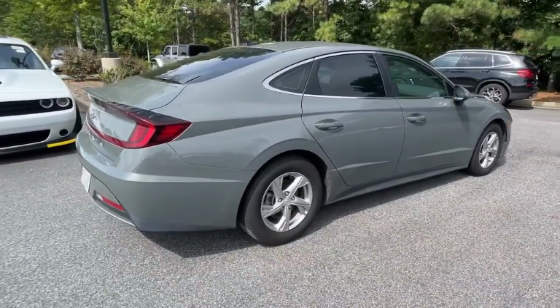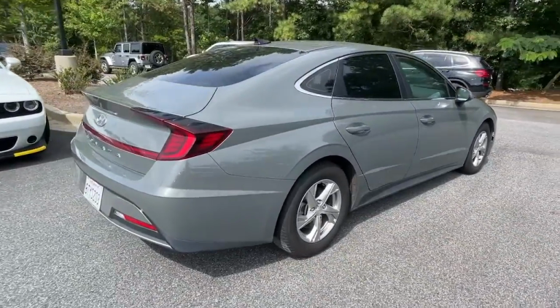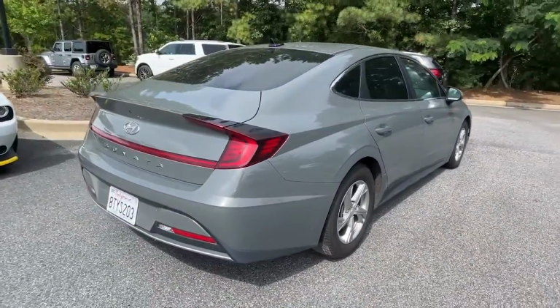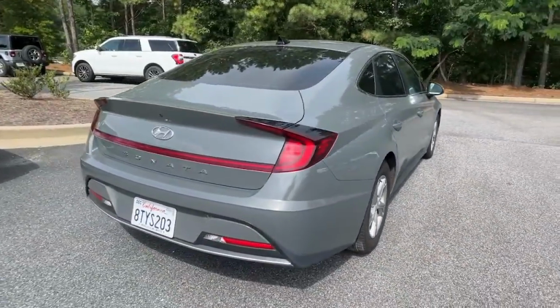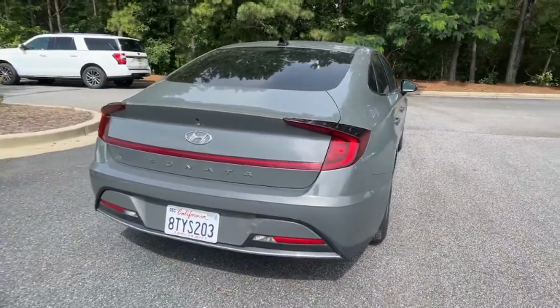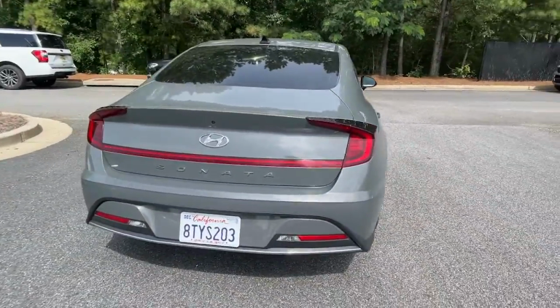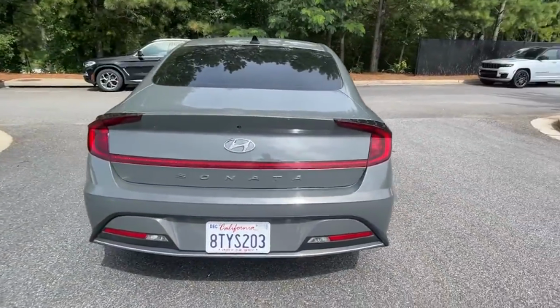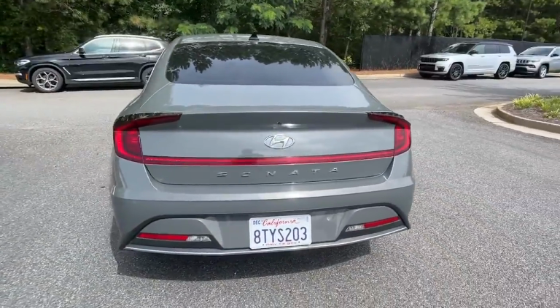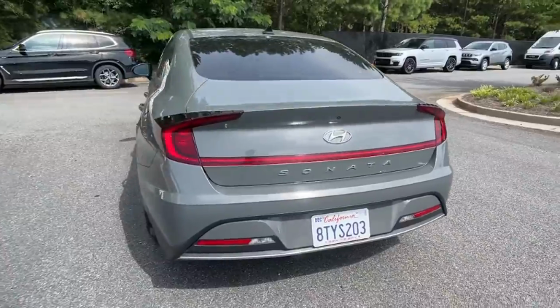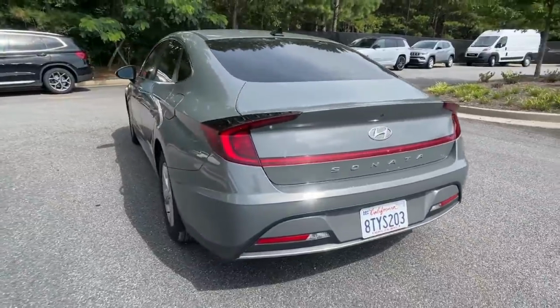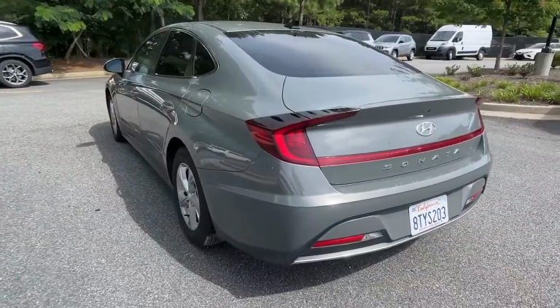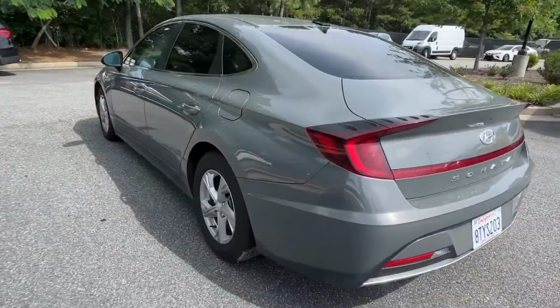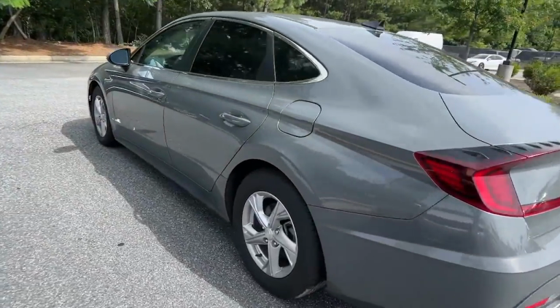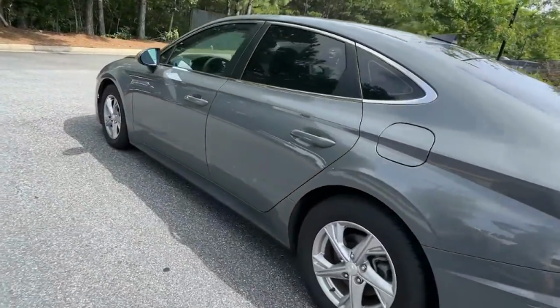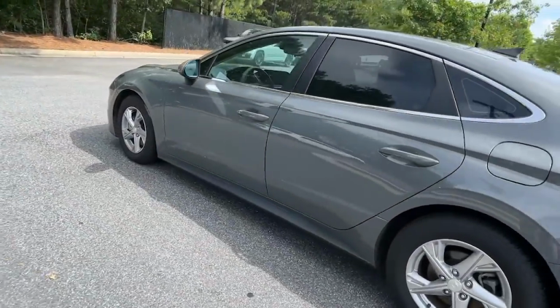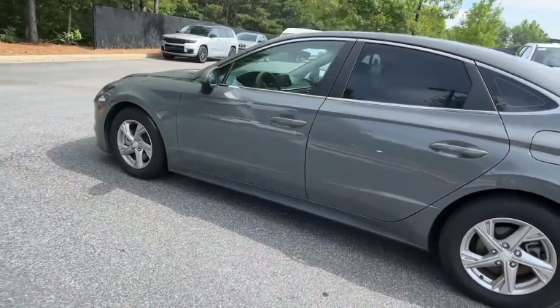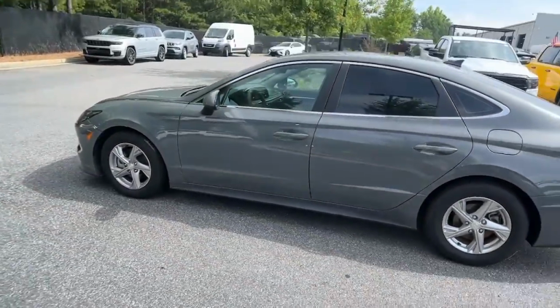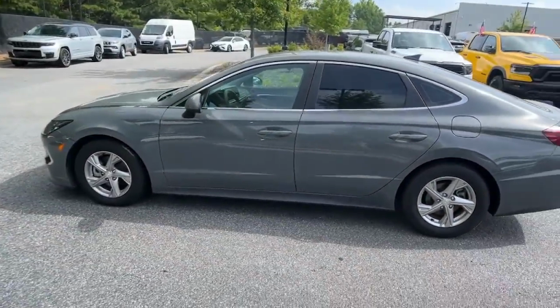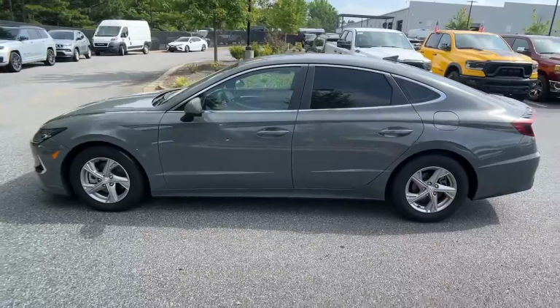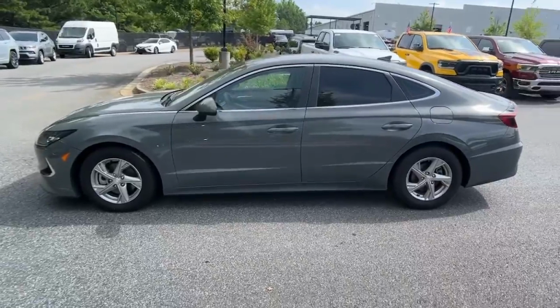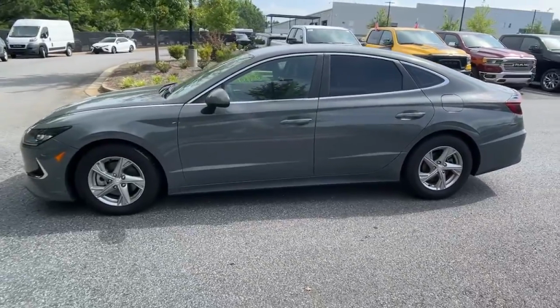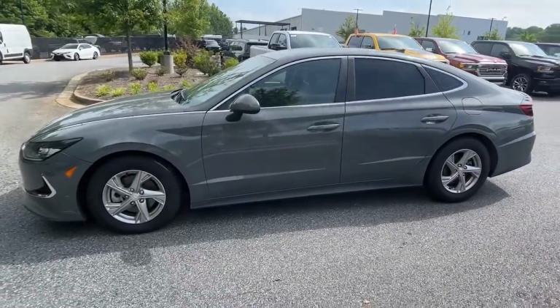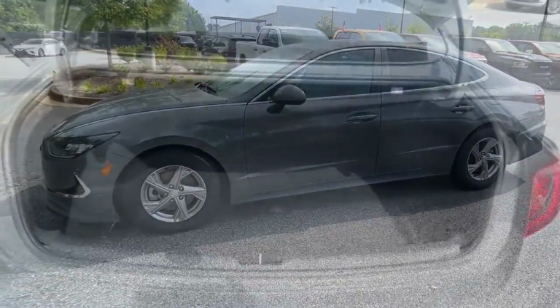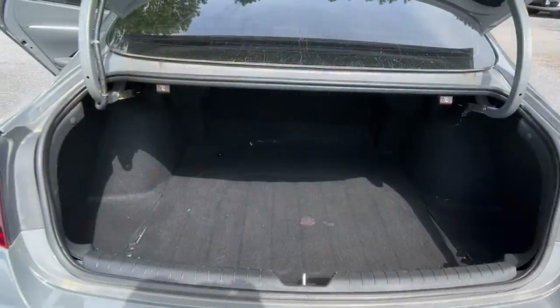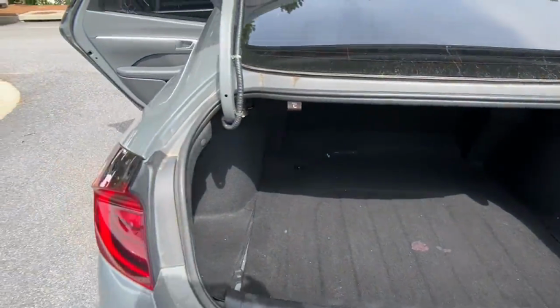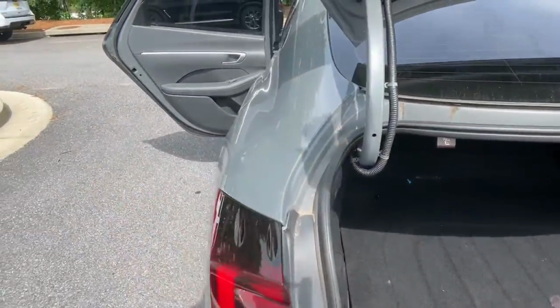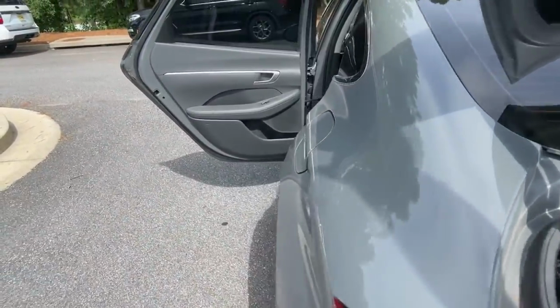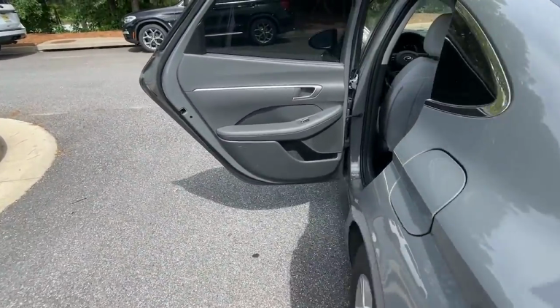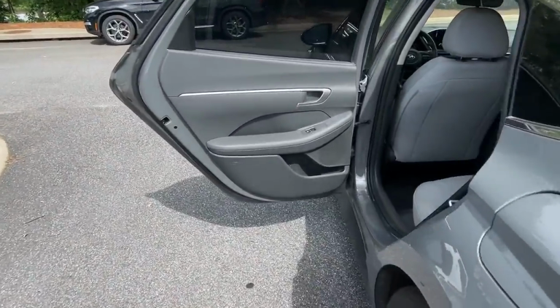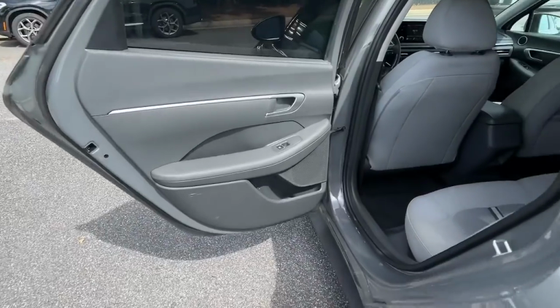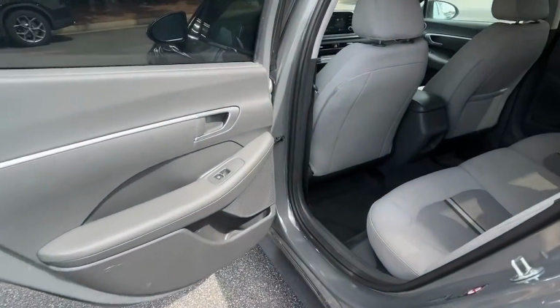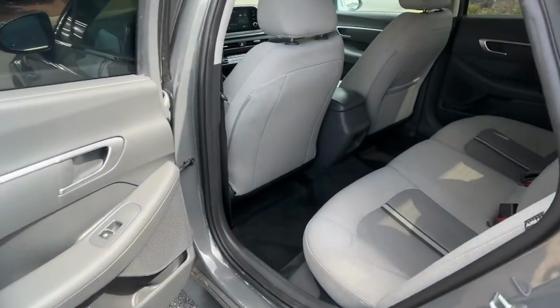Whether you're commuting or cruising country roads, this smooth and spacious Sonata makes travel a treat. Its comfortable cabin with standard touchscreen infotainment and driver assistance, along with stylish good looks, make this mid-size four-door your go-to family sedan.